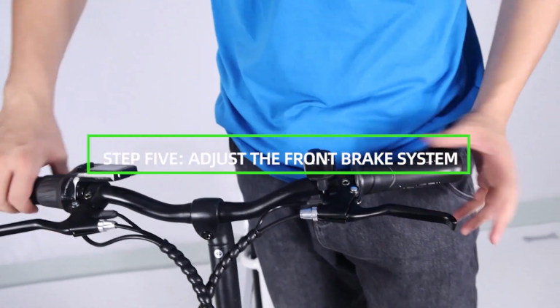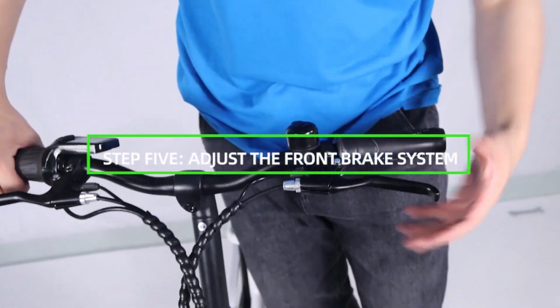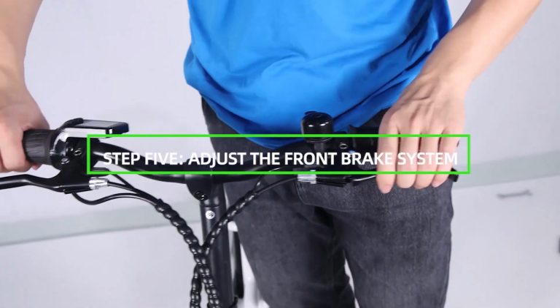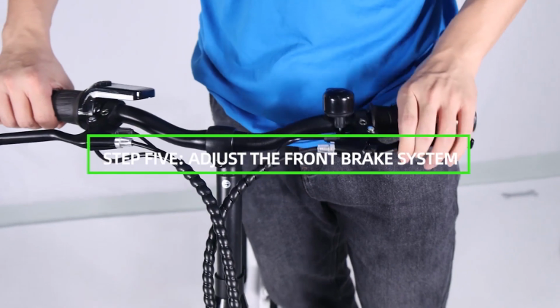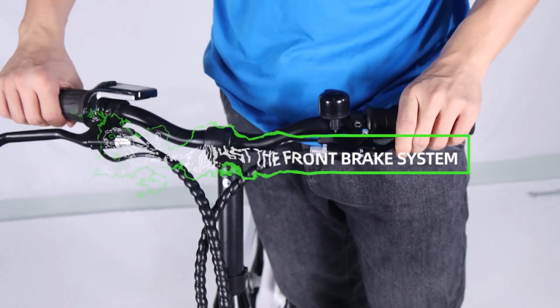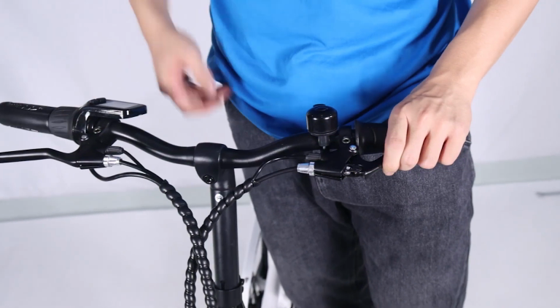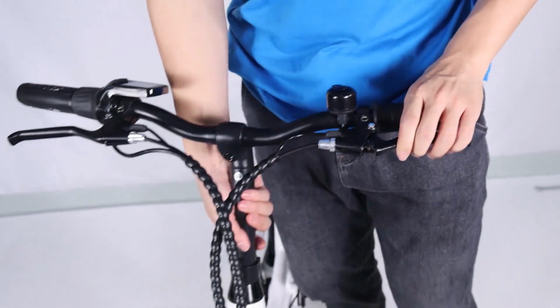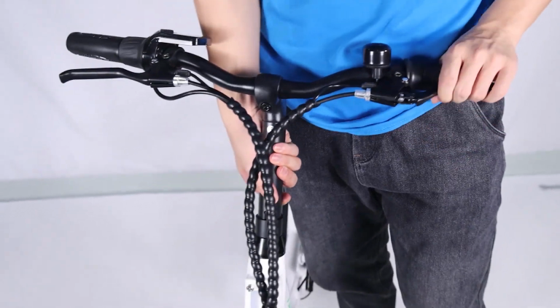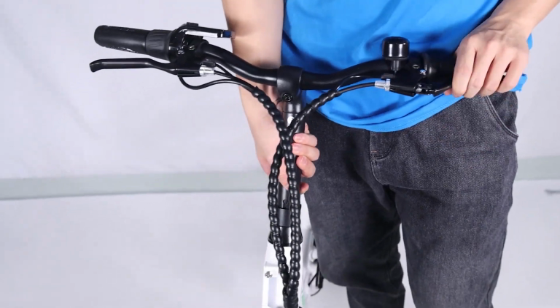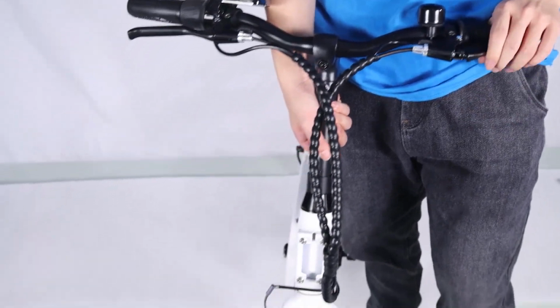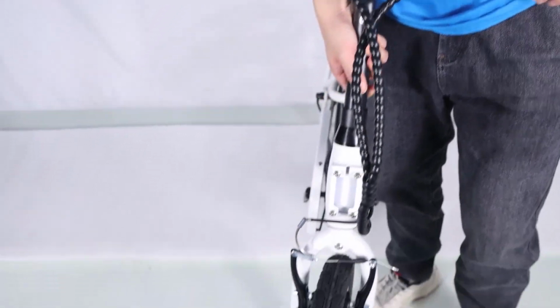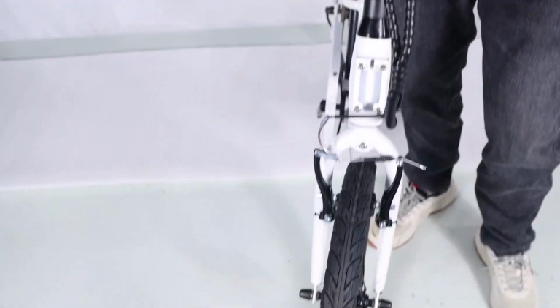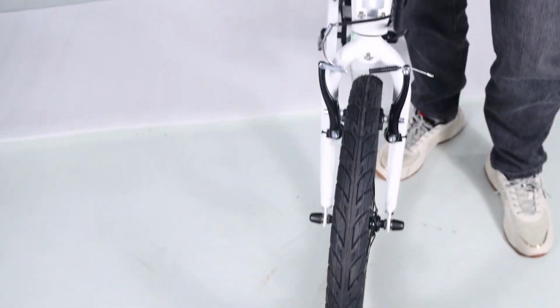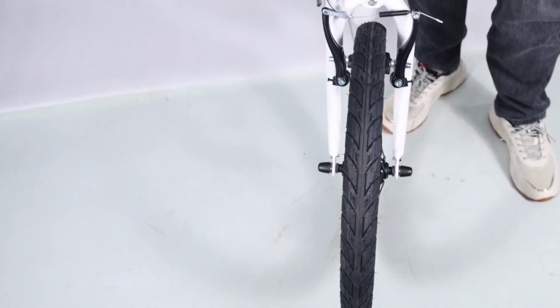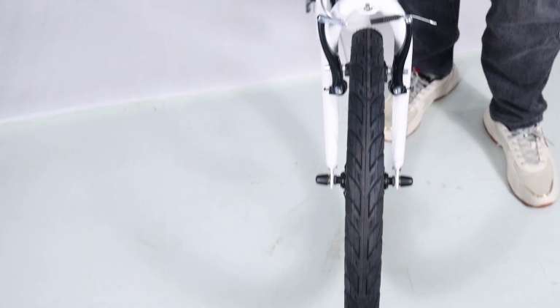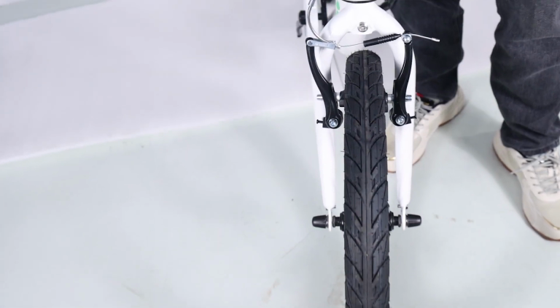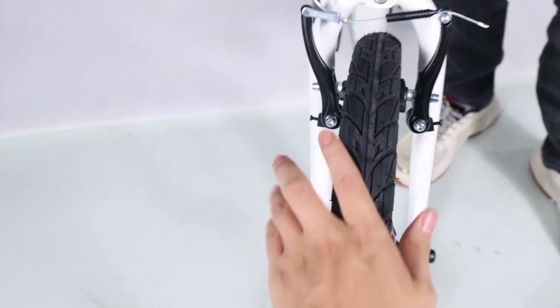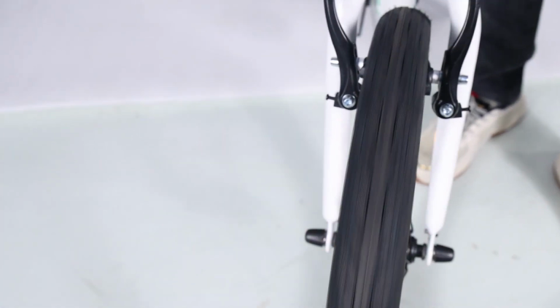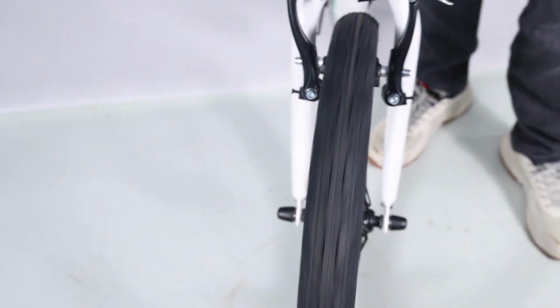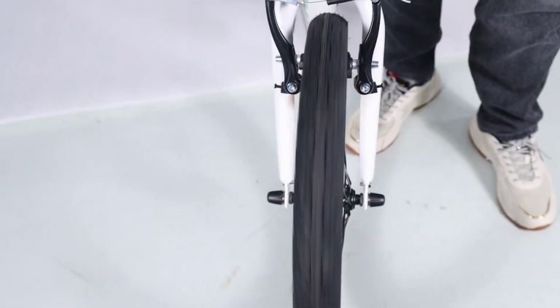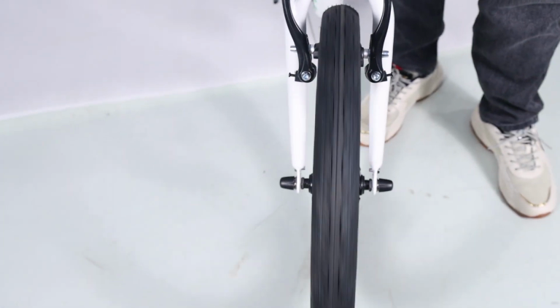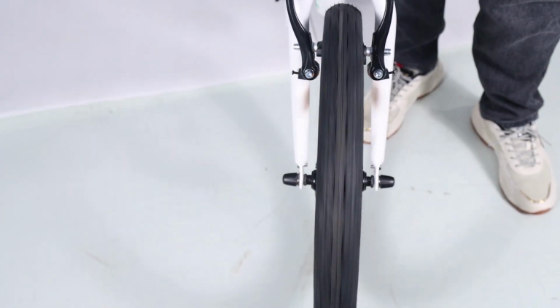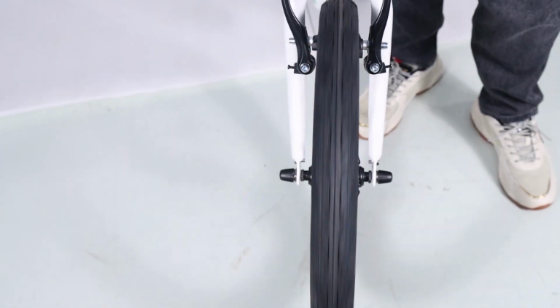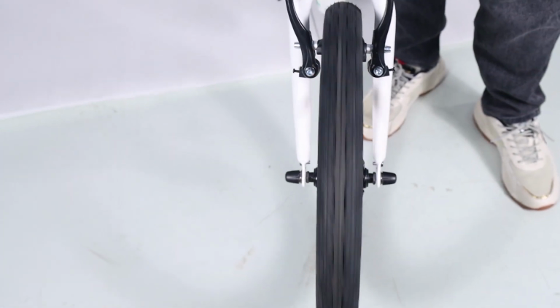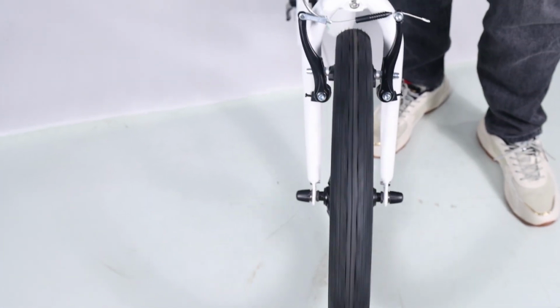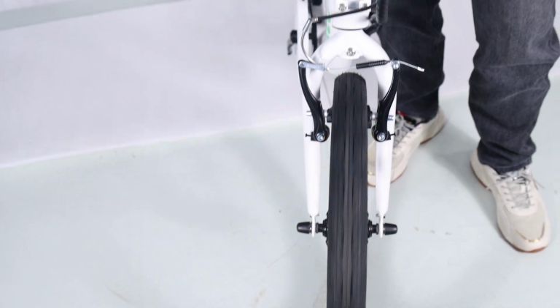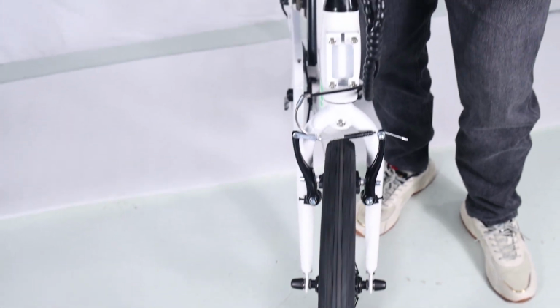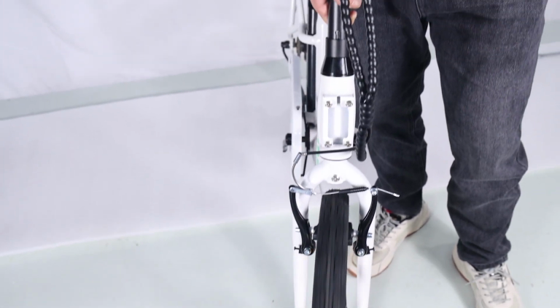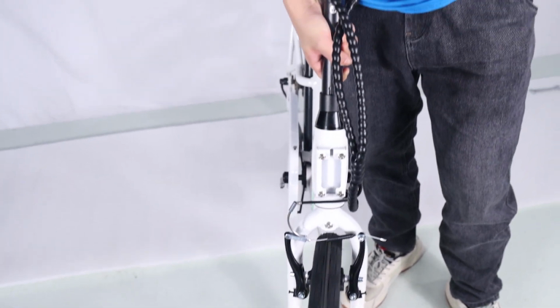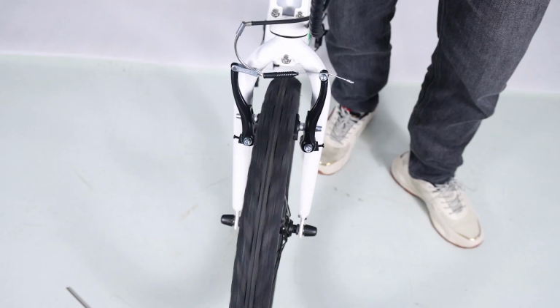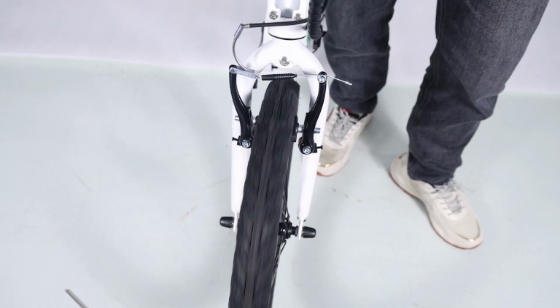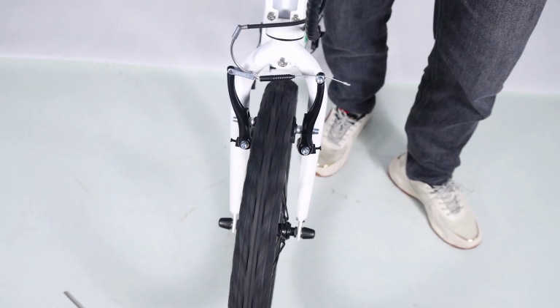Step 5: adjust the front brake system. Notice the adjustment of the front brake system is not easy — the following steps are only a general guide. If you are not sure you have the experience, skills, and tools to correctly perform all steps, consult a certified reputable bike mechanic to assist.